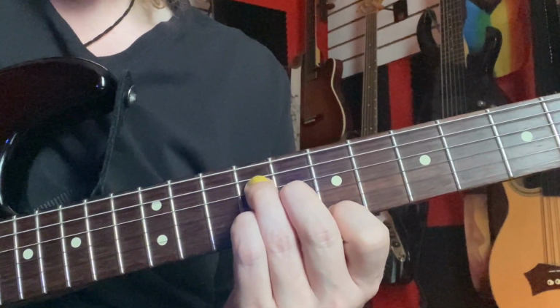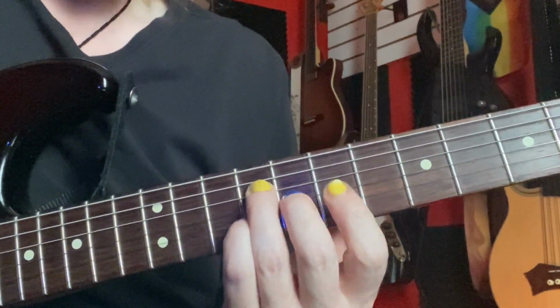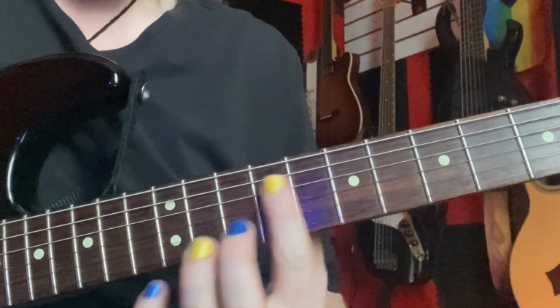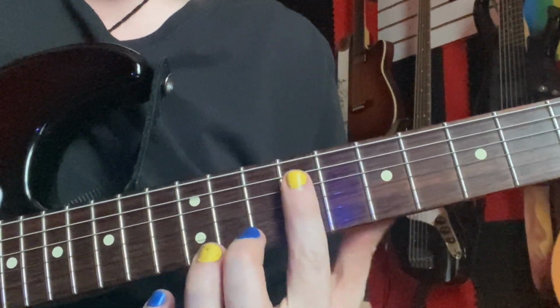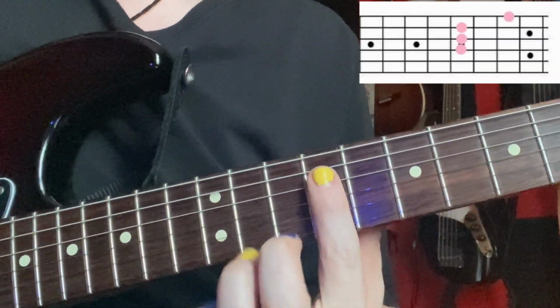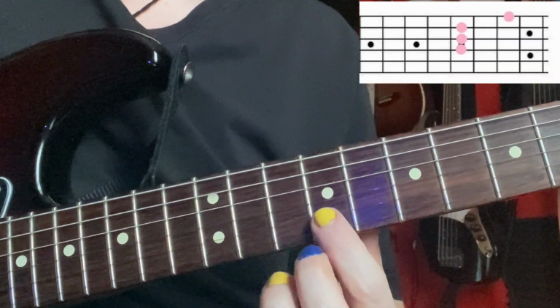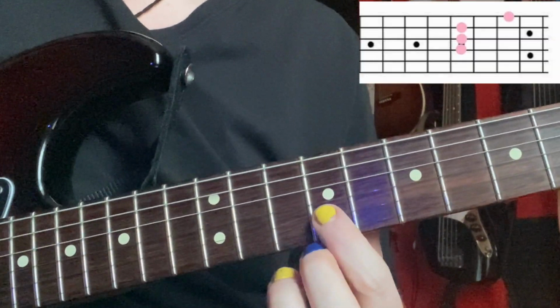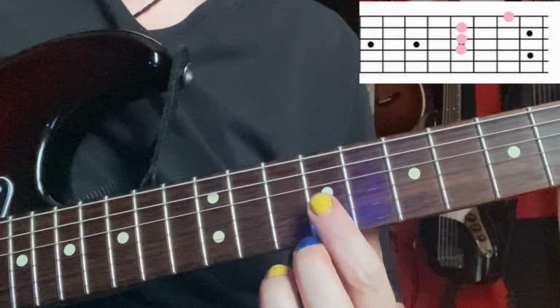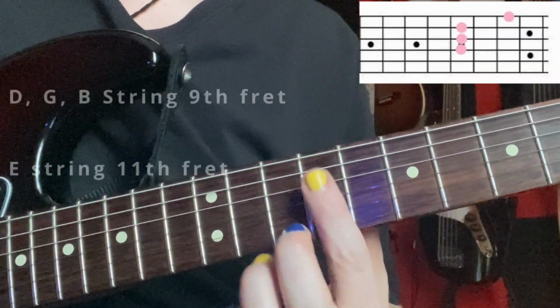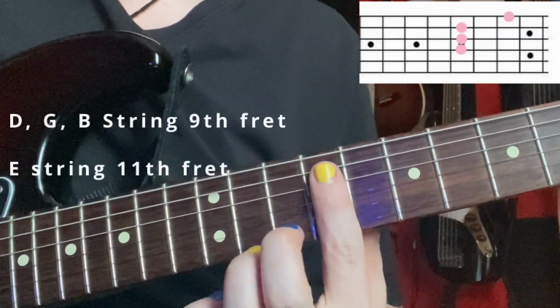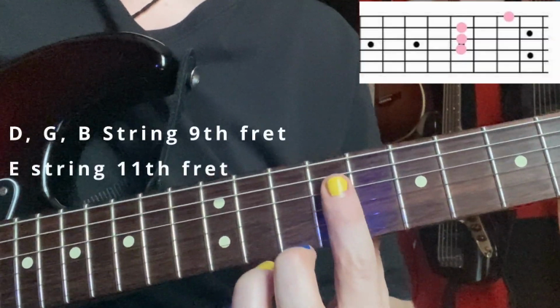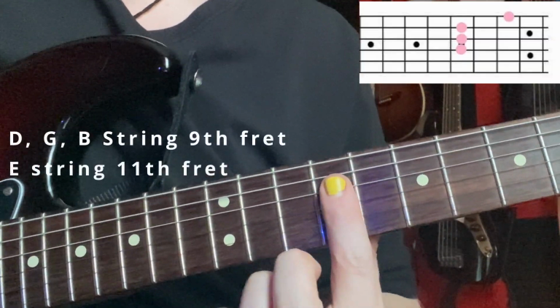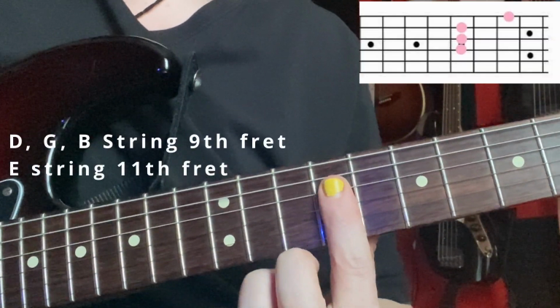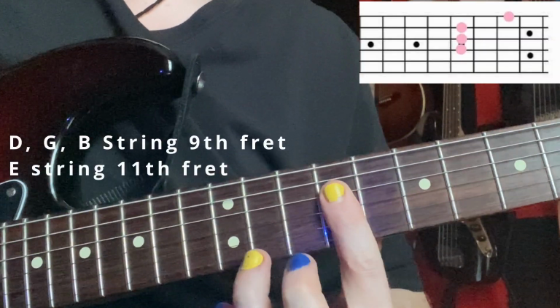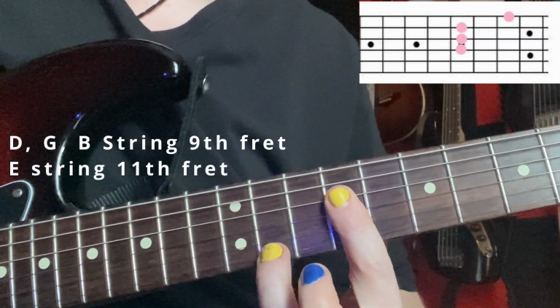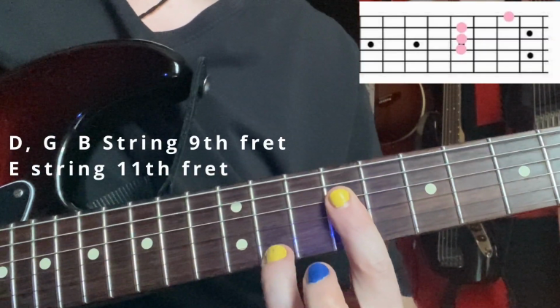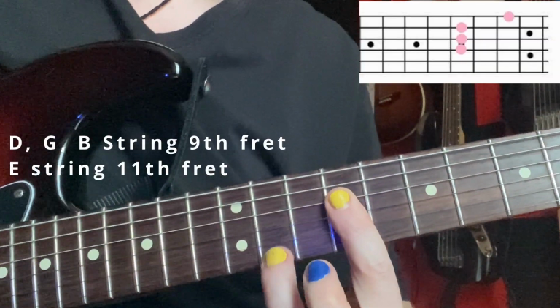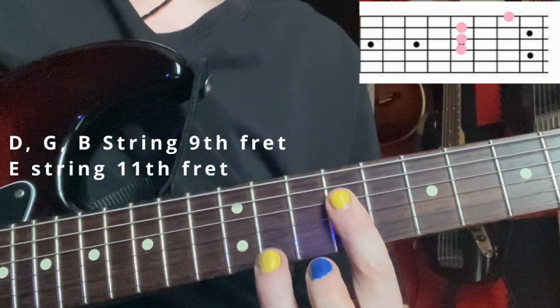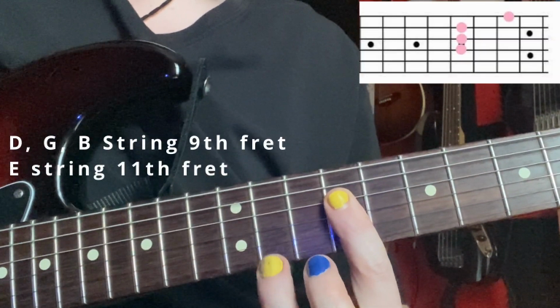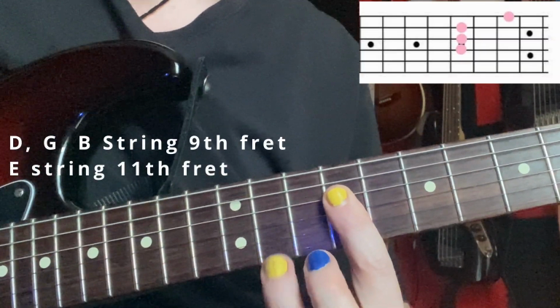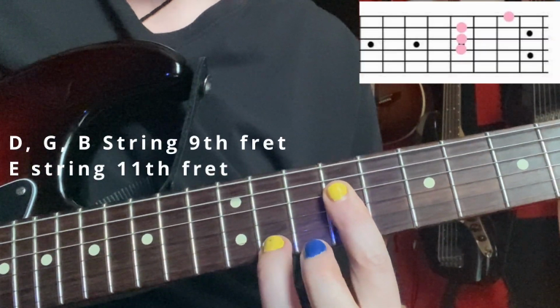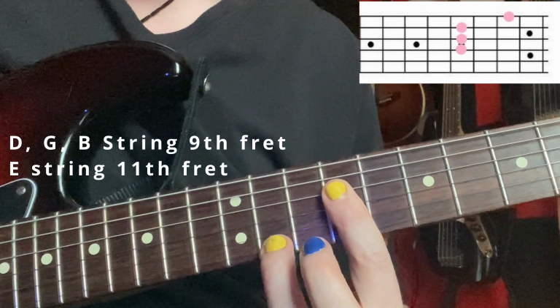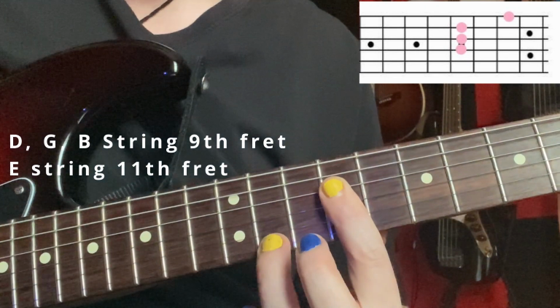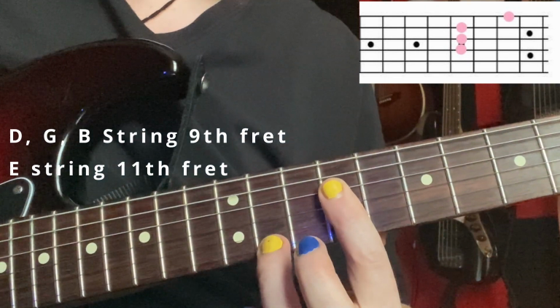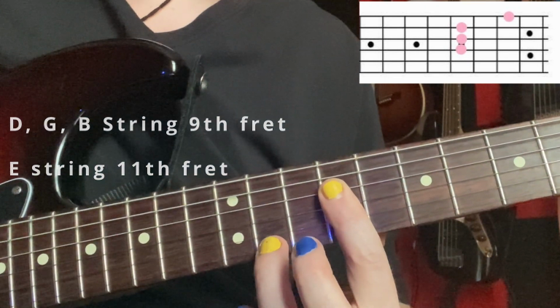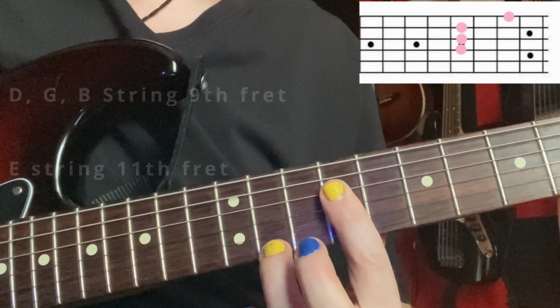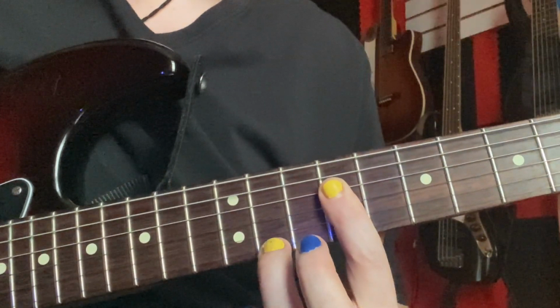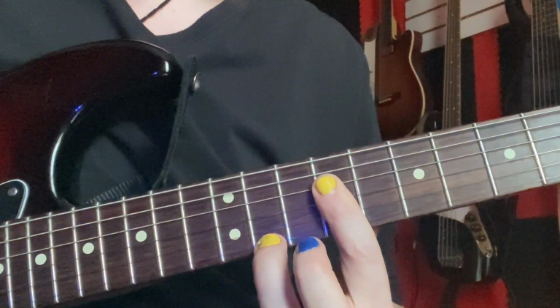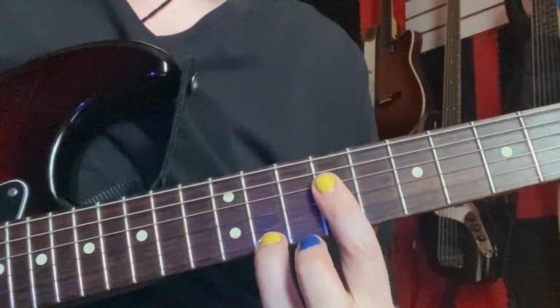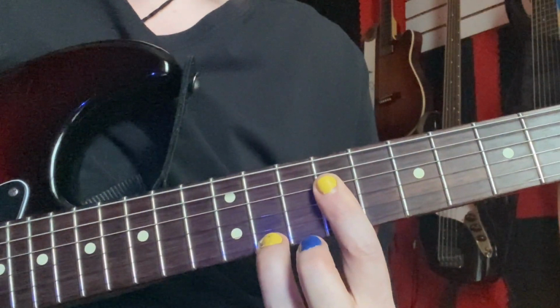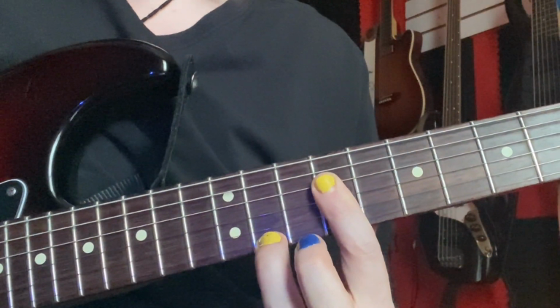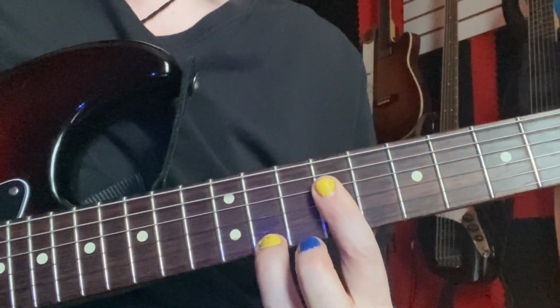In our last one, we're barring our B, G, and D strings on the ninth fret and just hitting that eleventh fret on the E string.